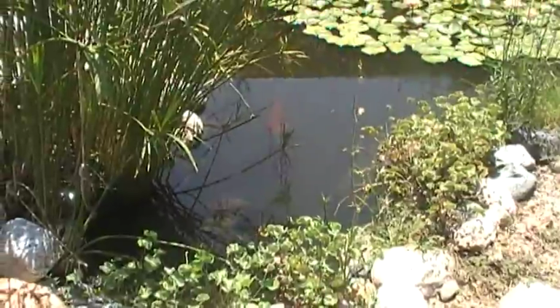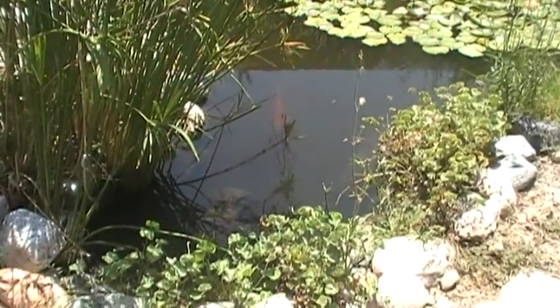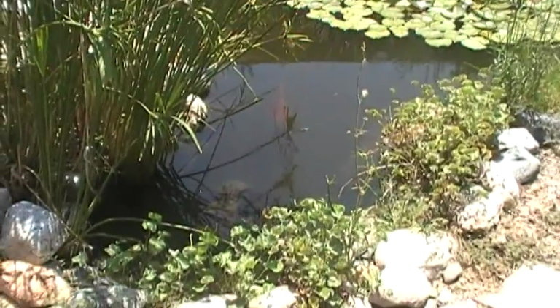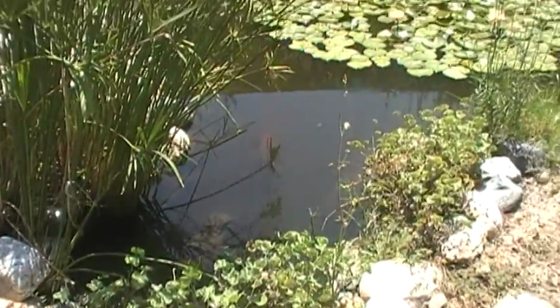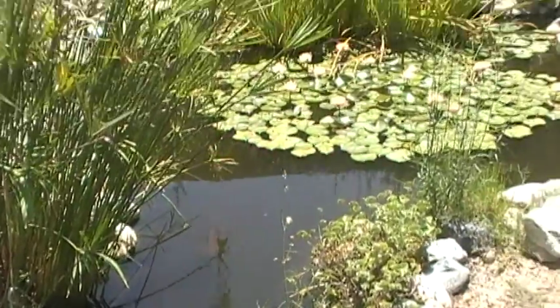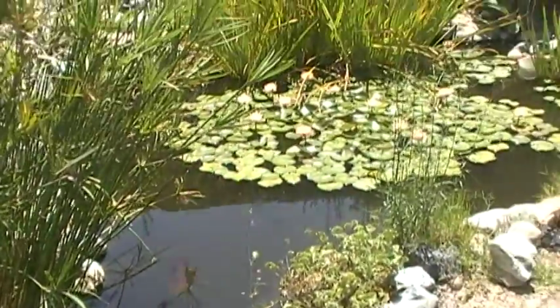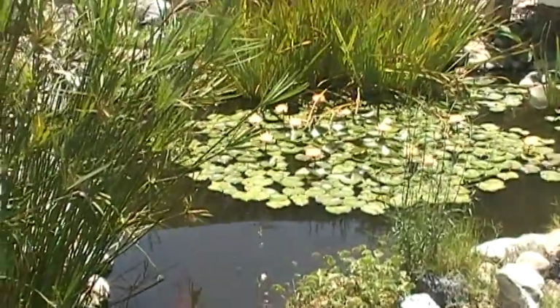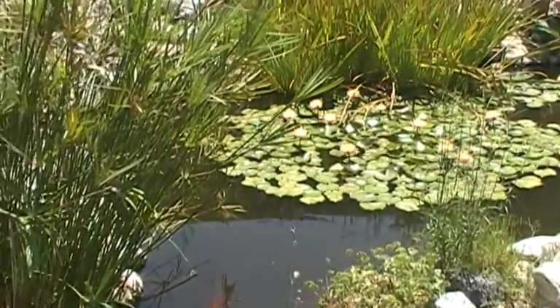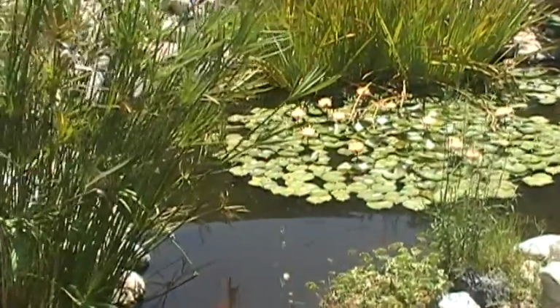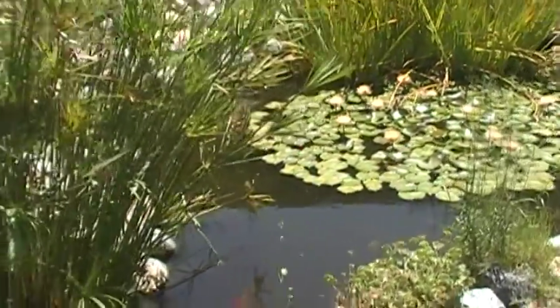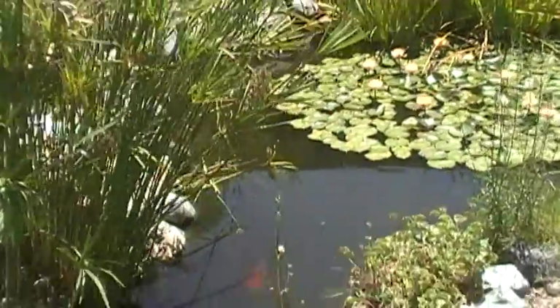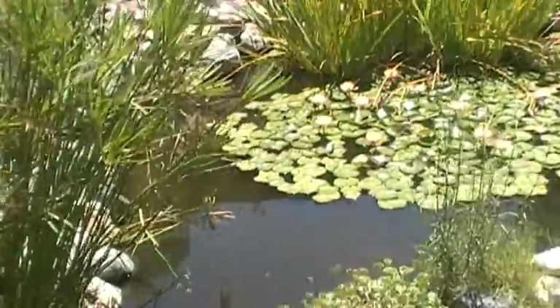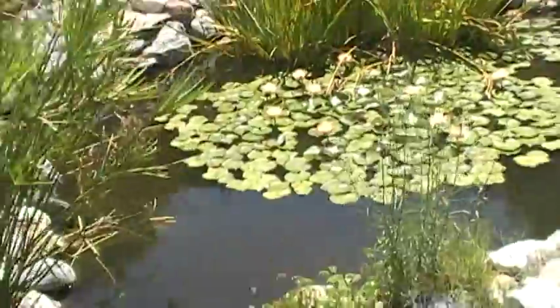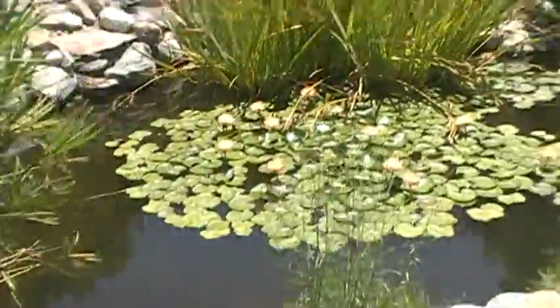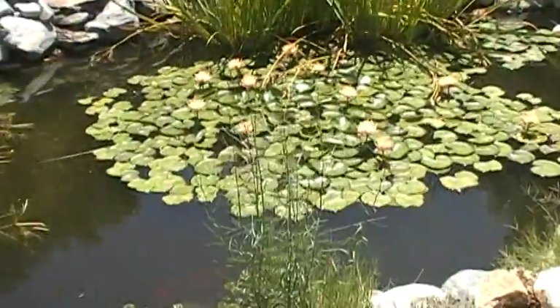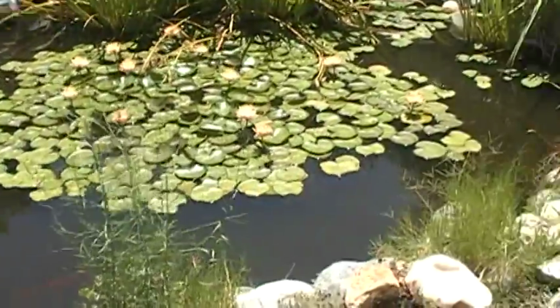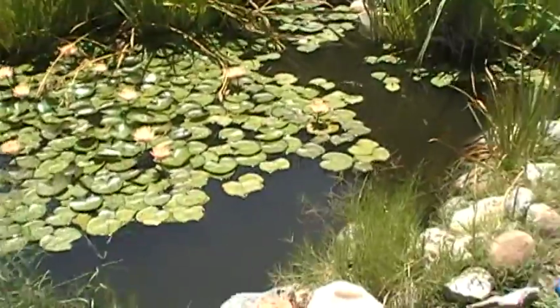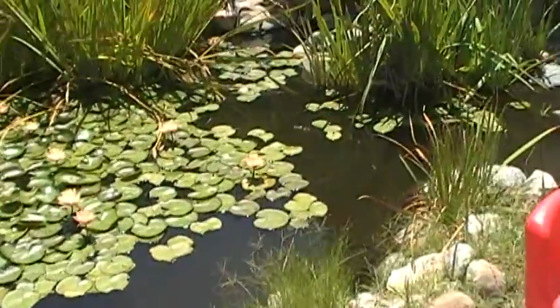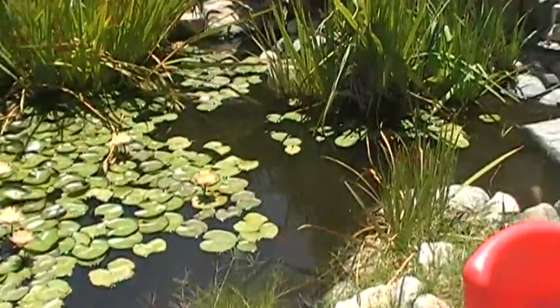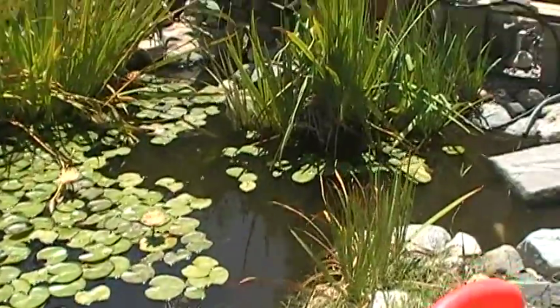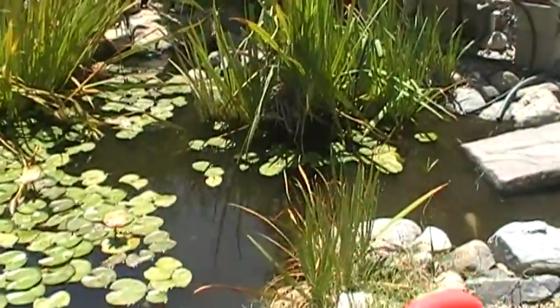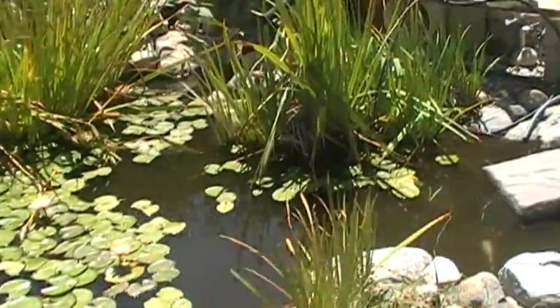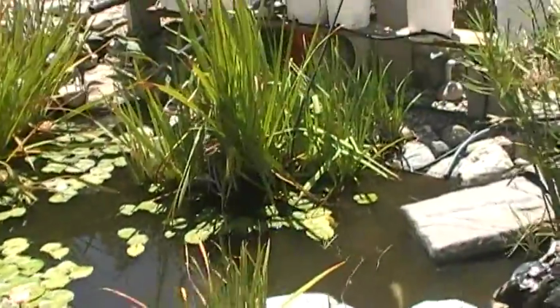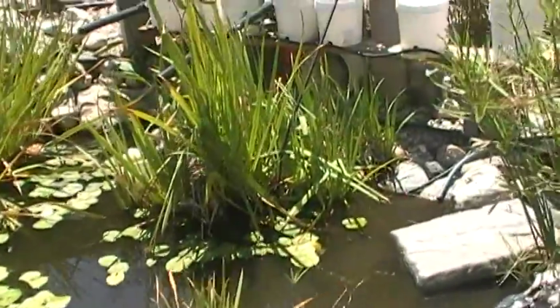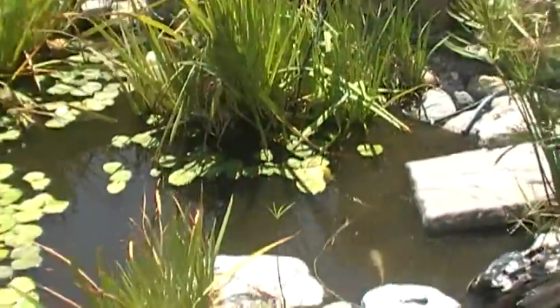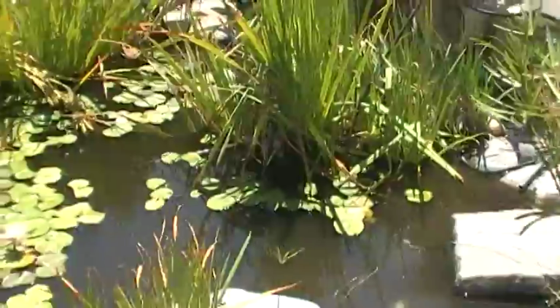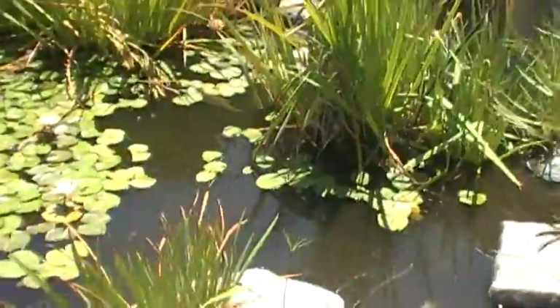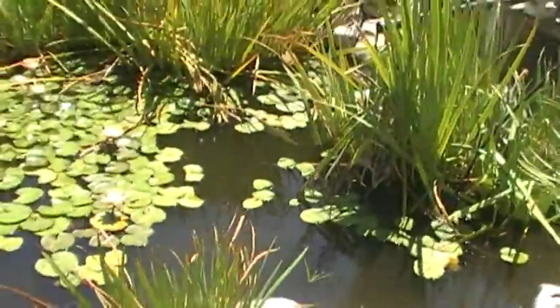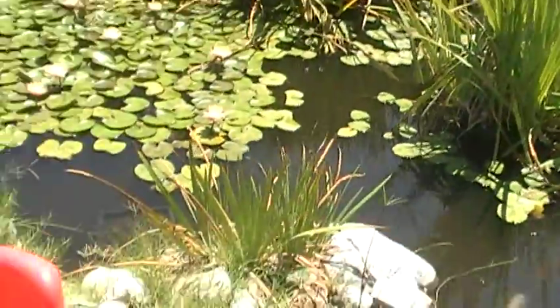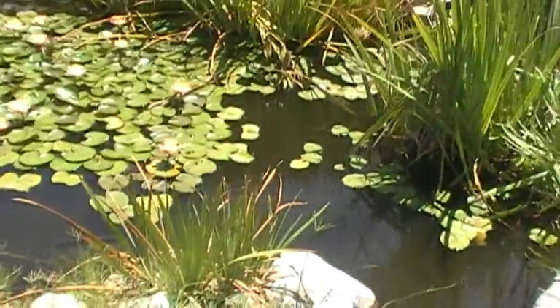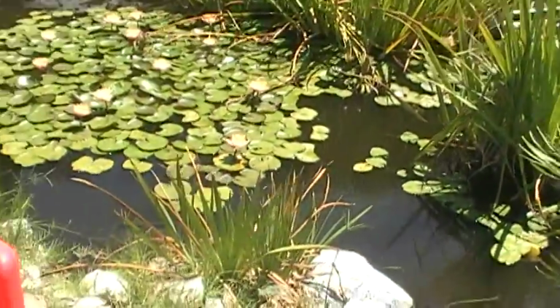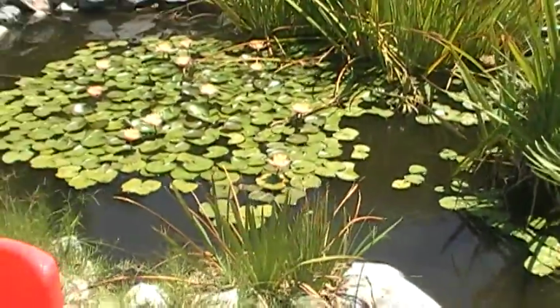So here we have the pond. I'm going to show you some of the improvements that we've made to the grow bed and the system as a whole.